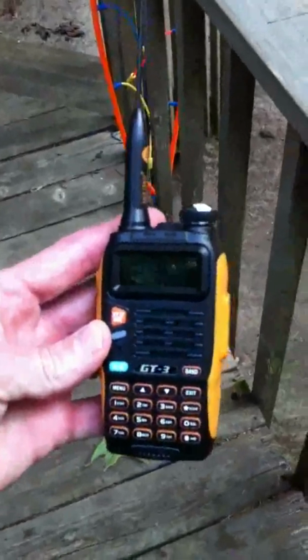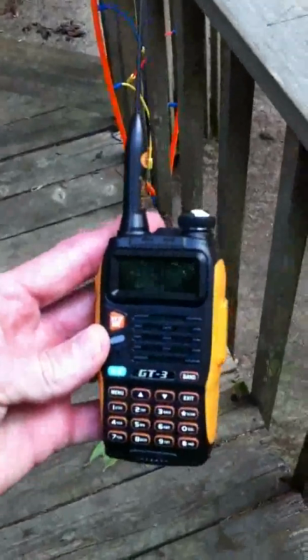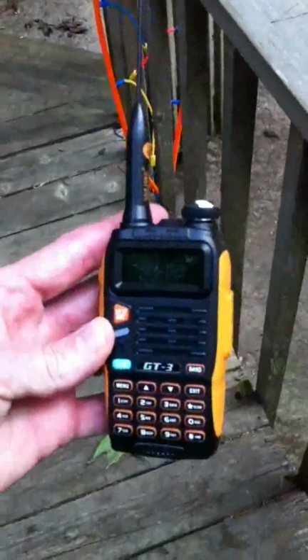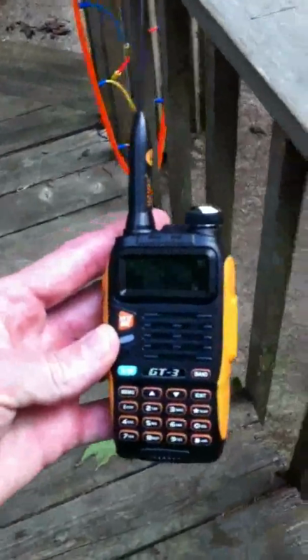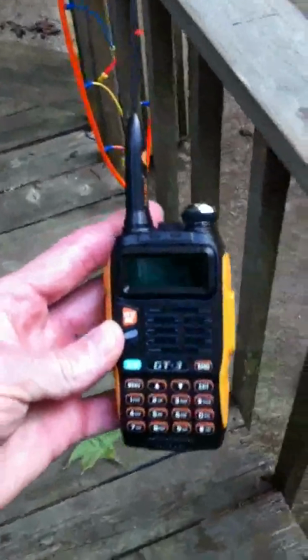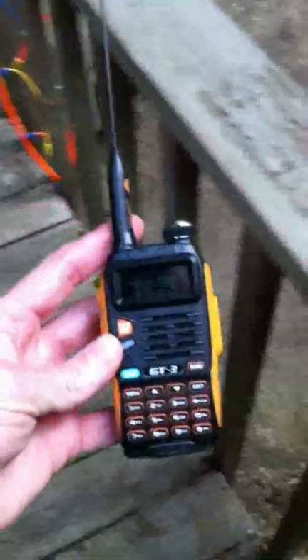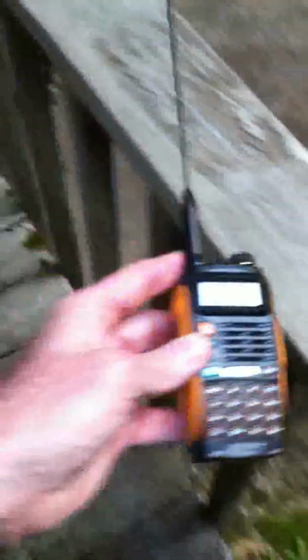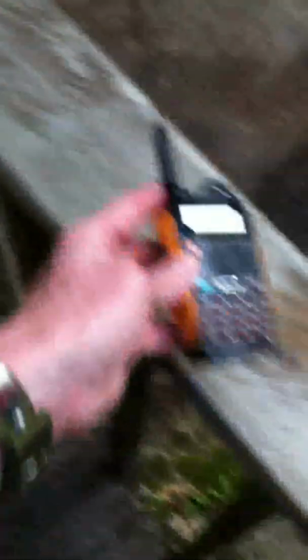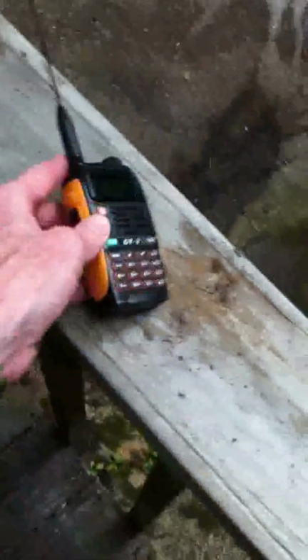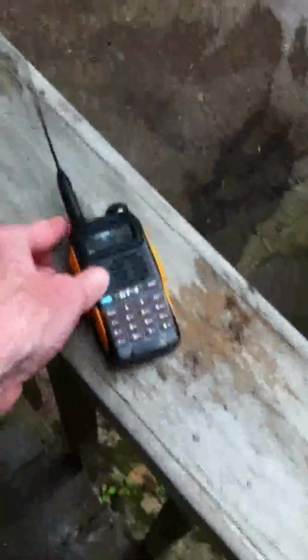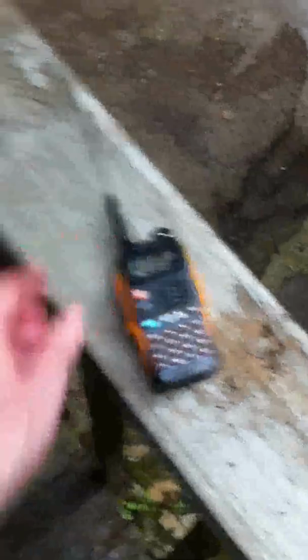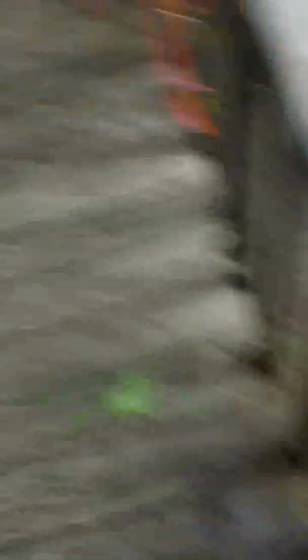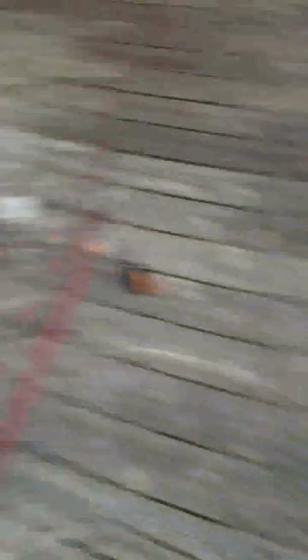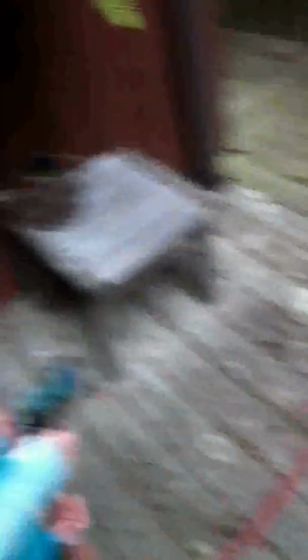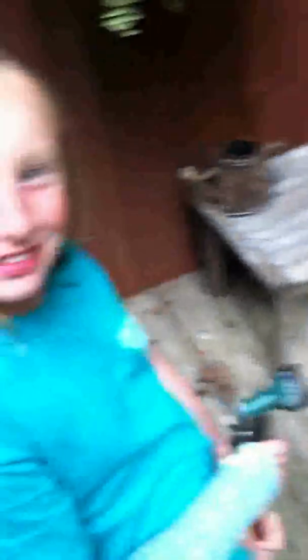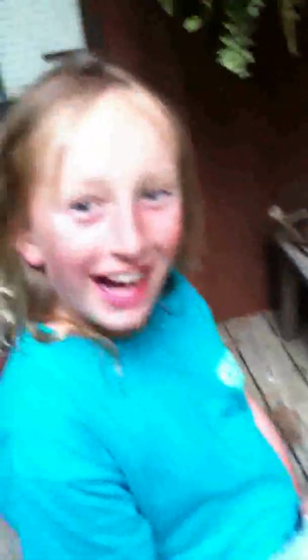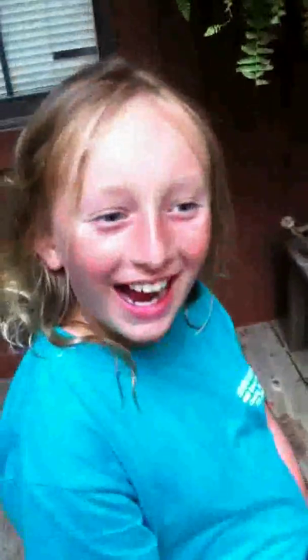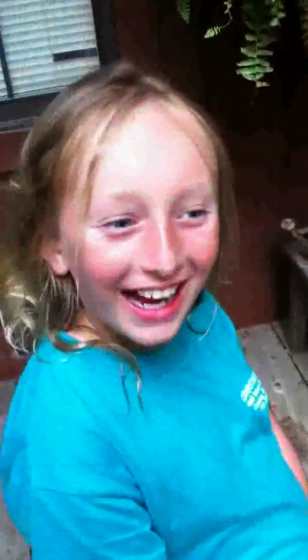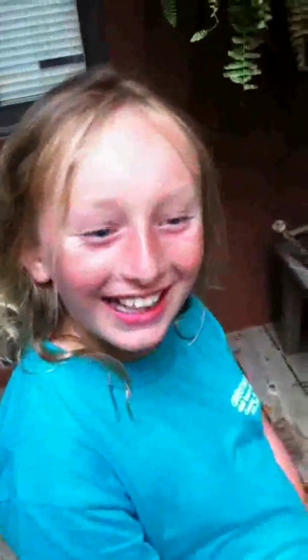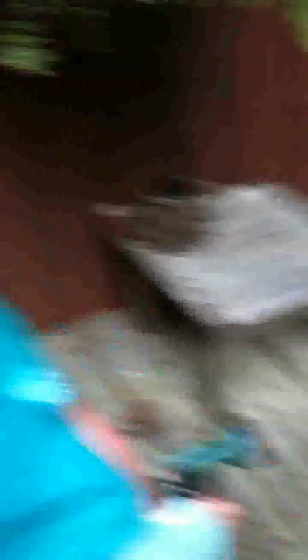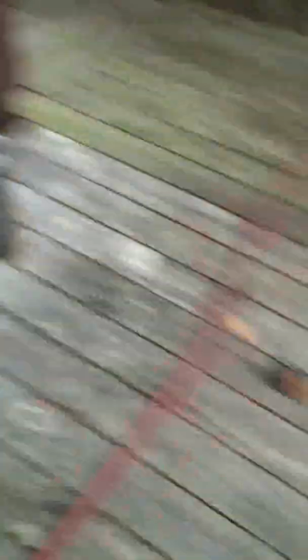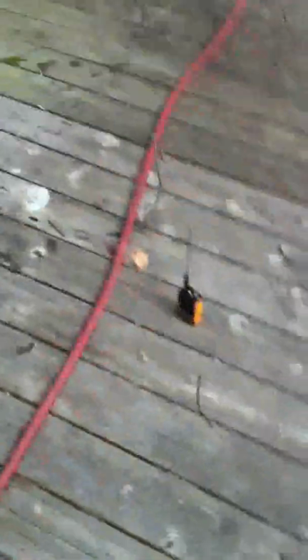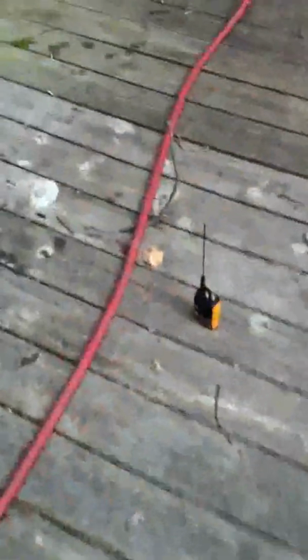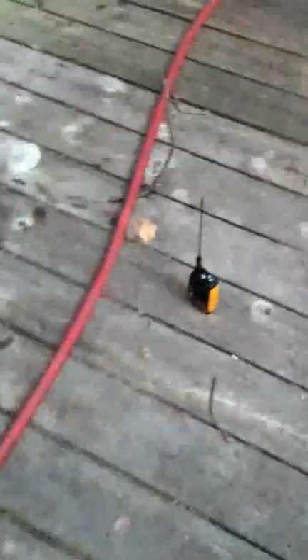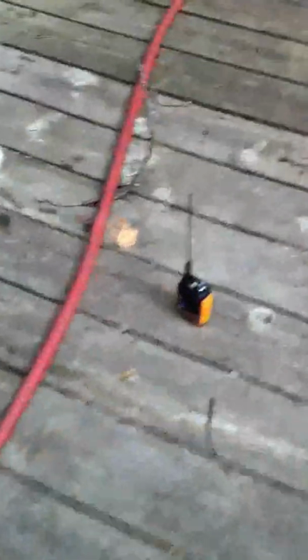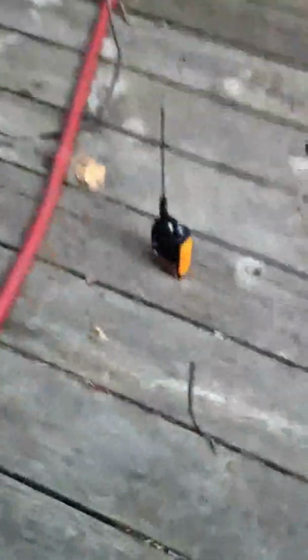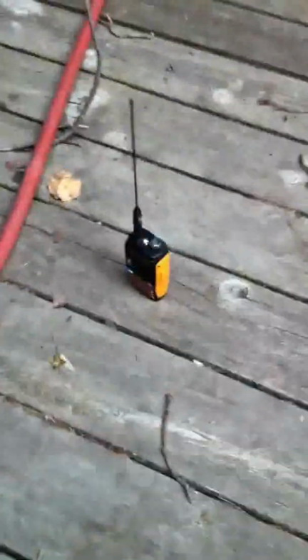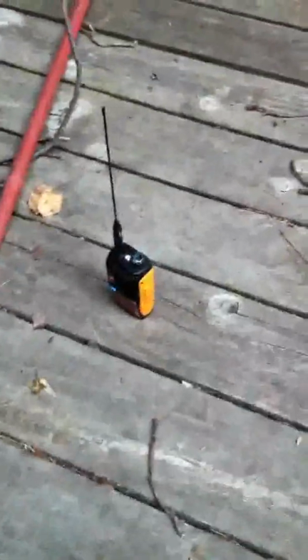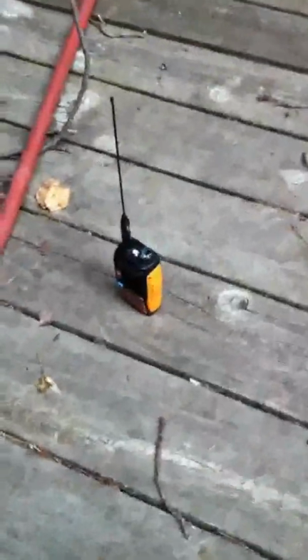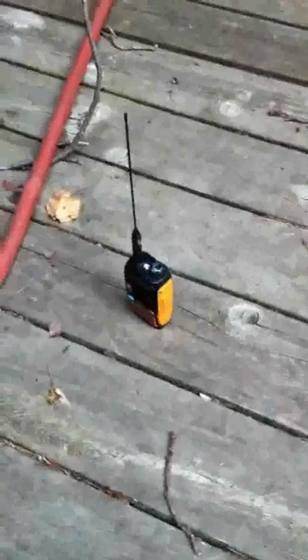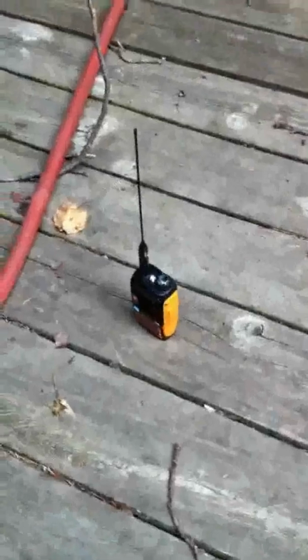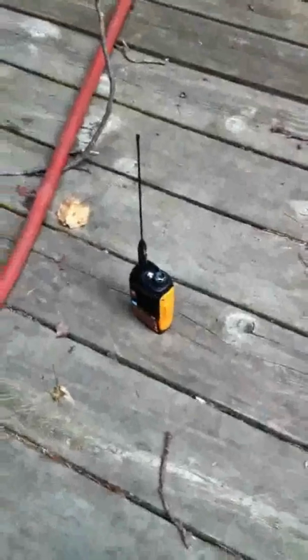The first test is going to be a little bit of rain, so I have my rain helper here. She's ready to make it rain on our victim radio, who's been marked with an X.